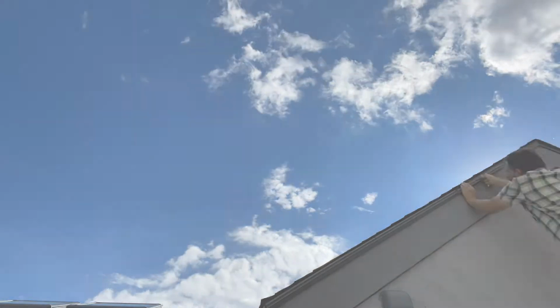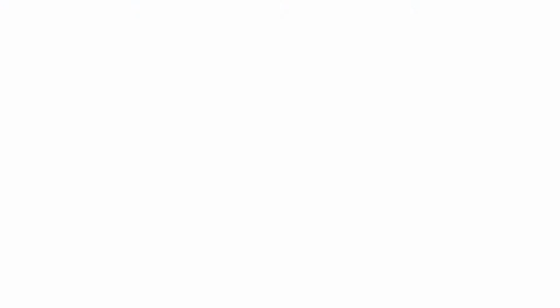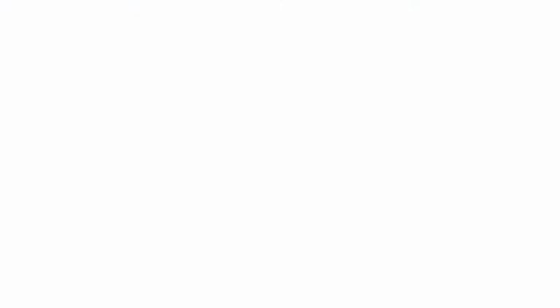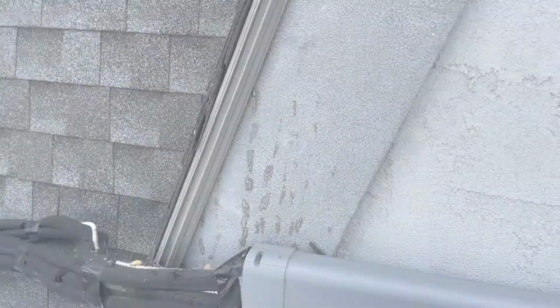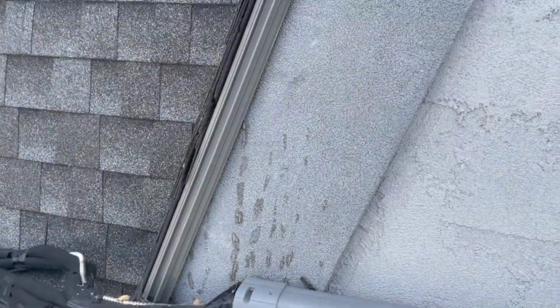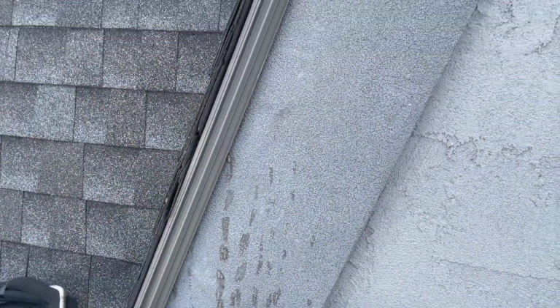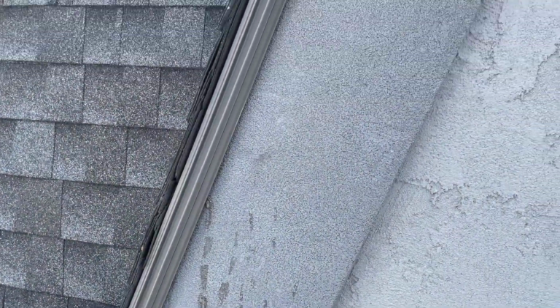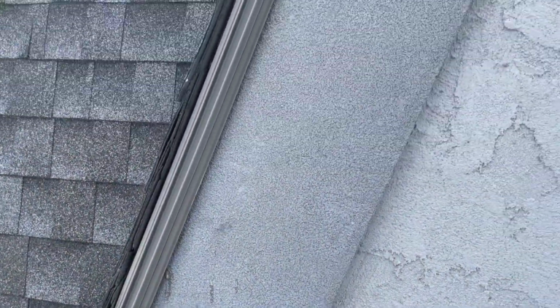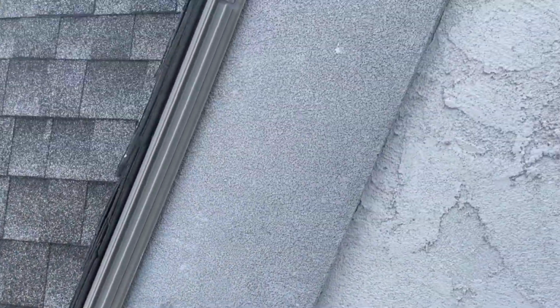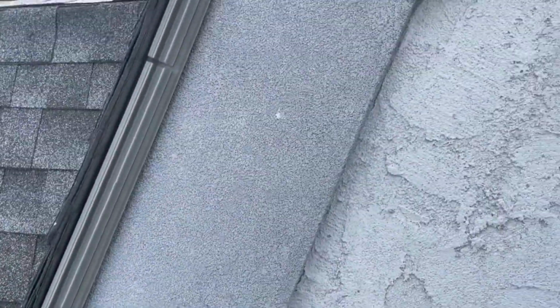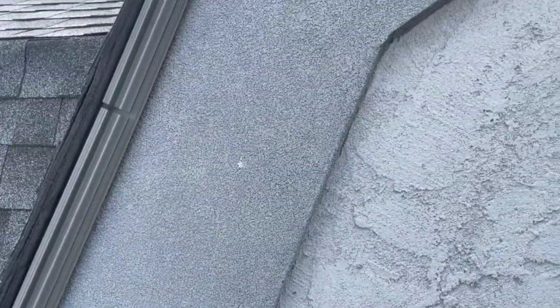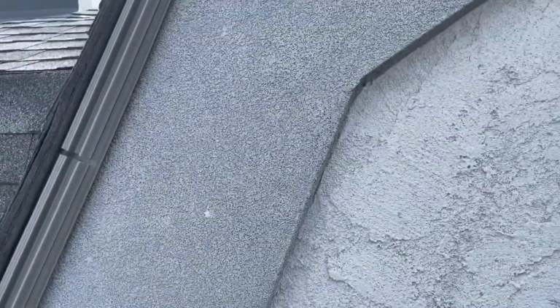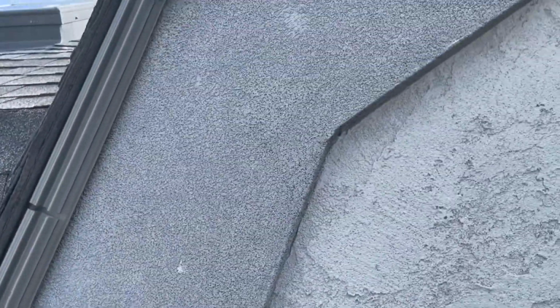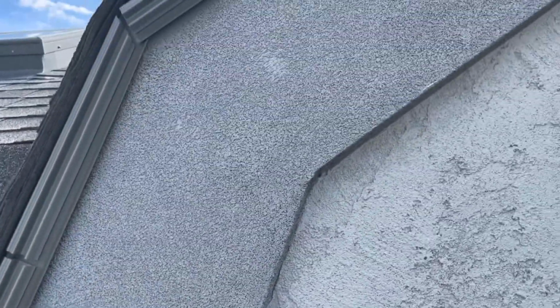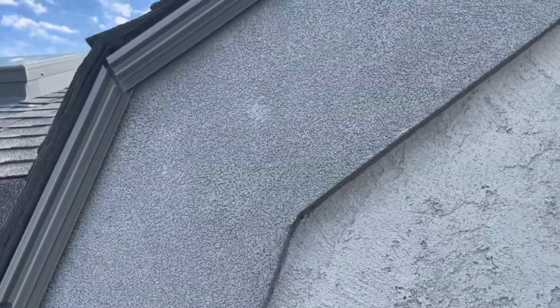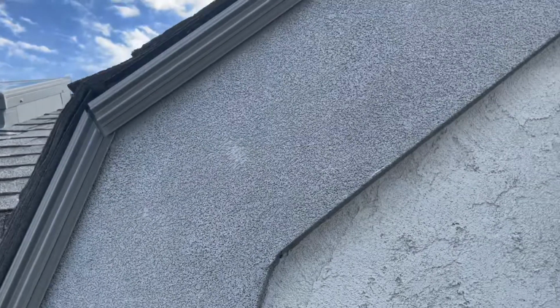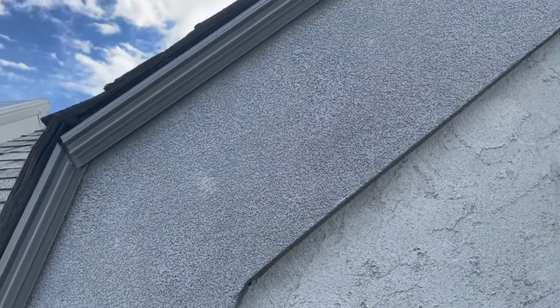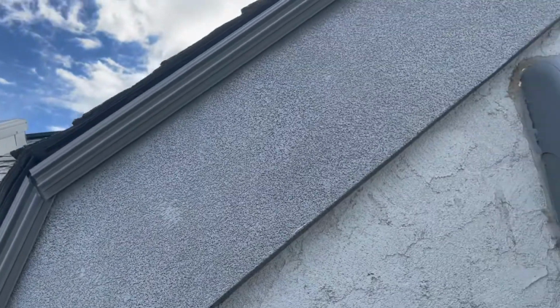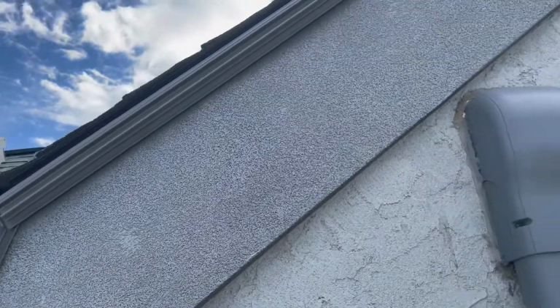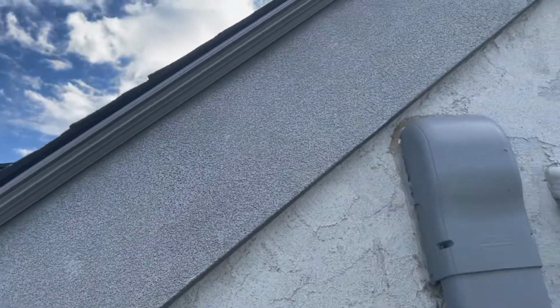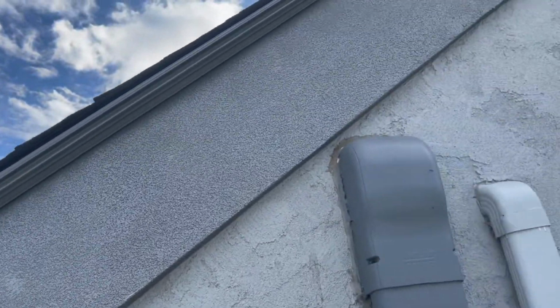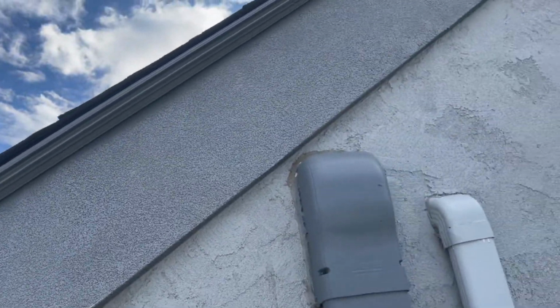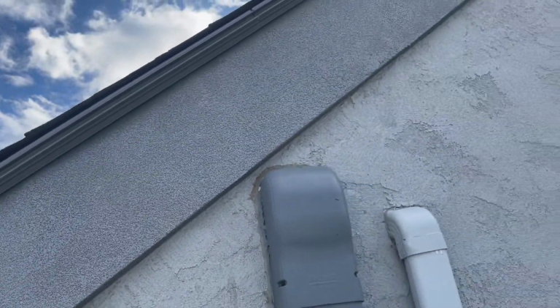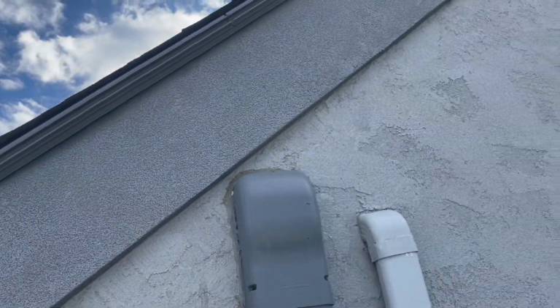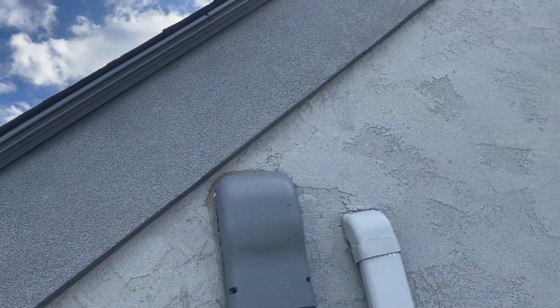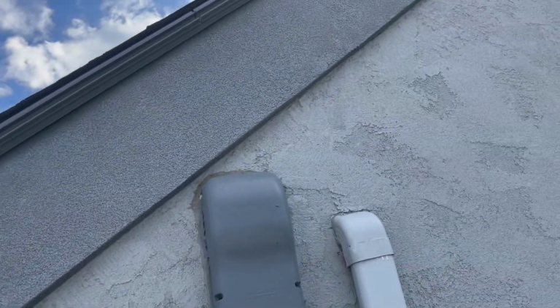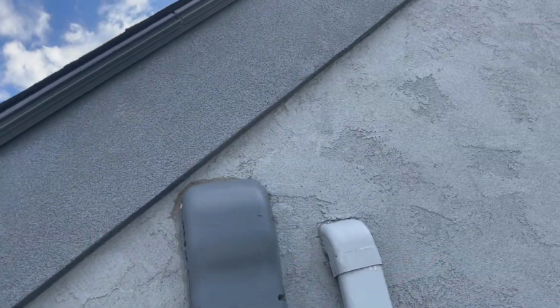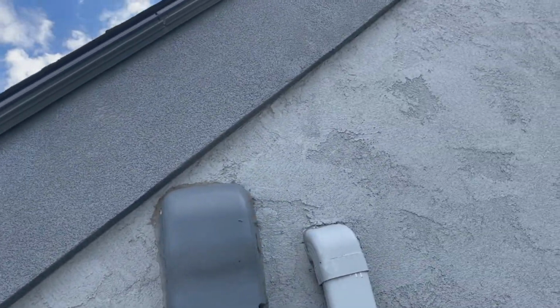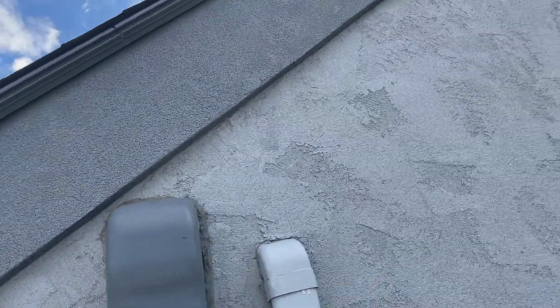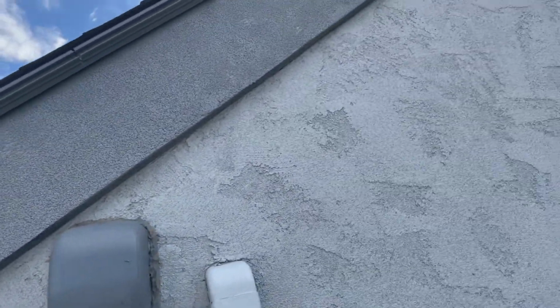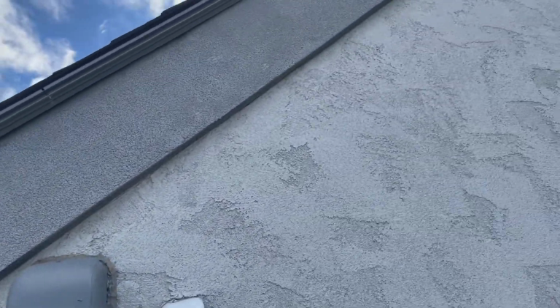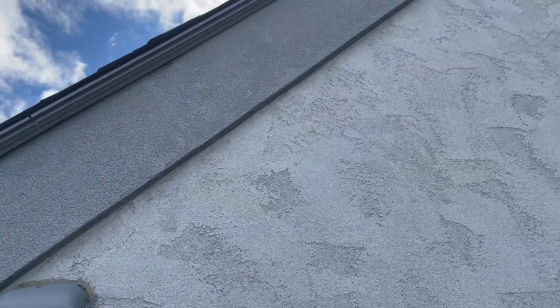Alright guys, here's the track. I just wanted to show it to you - you can see it's got a little gap between each panel.